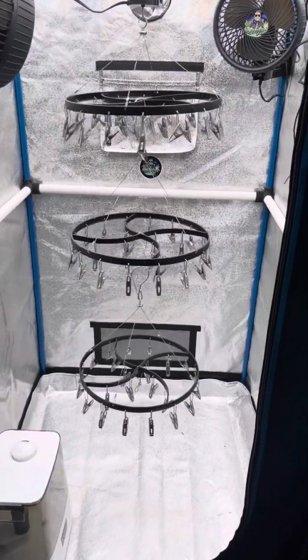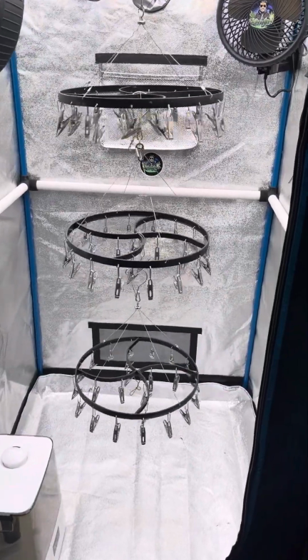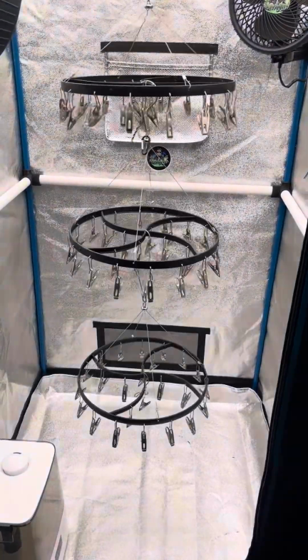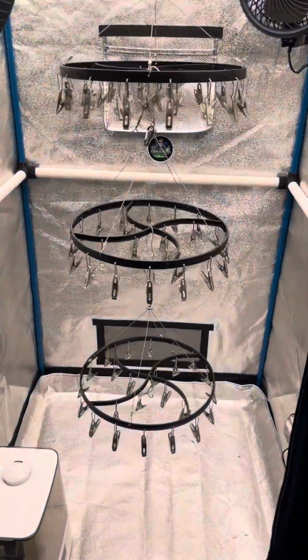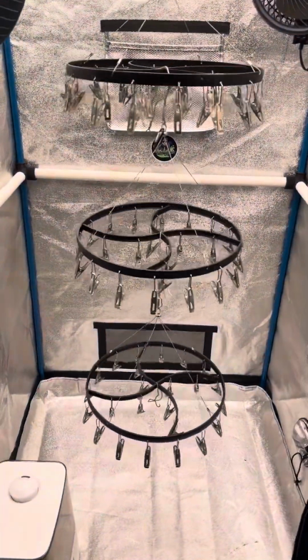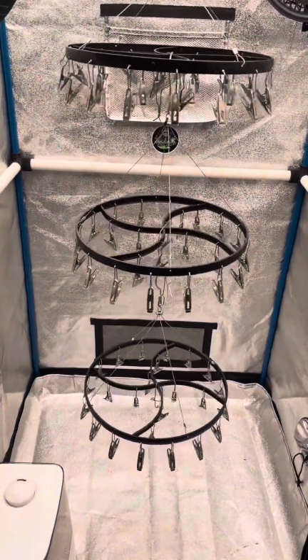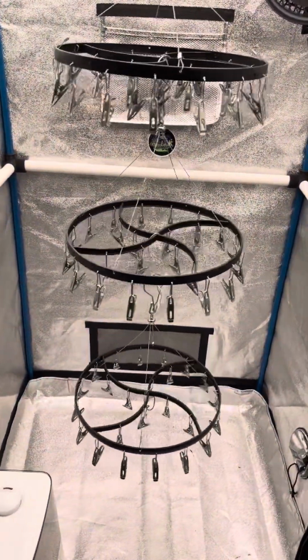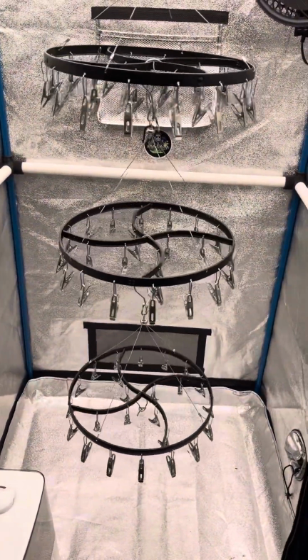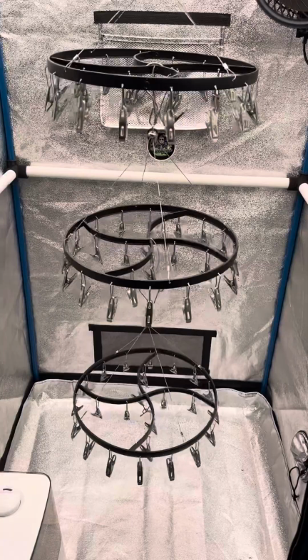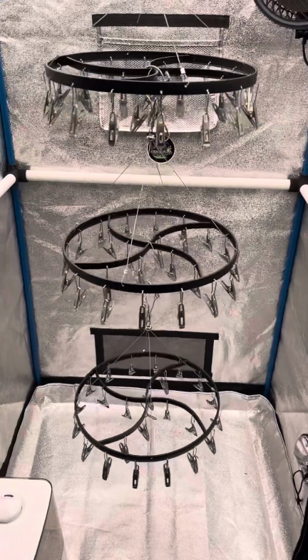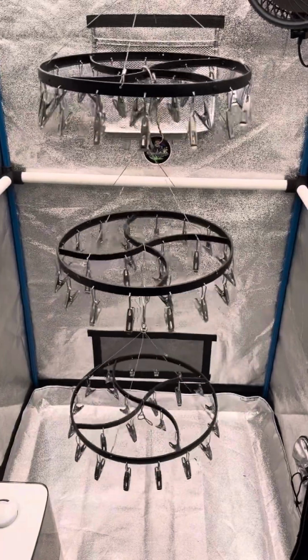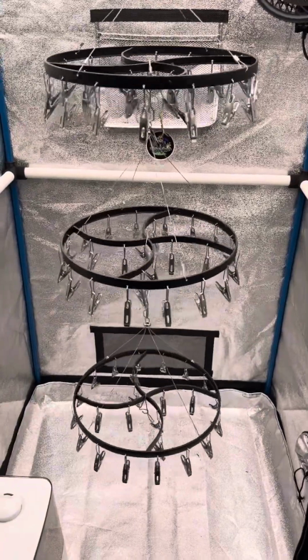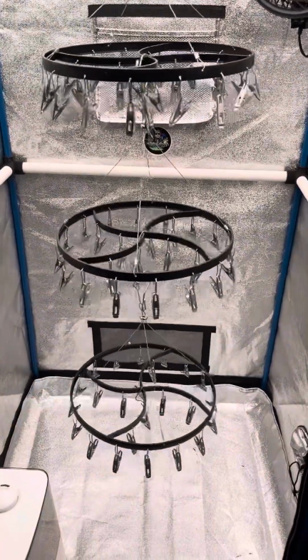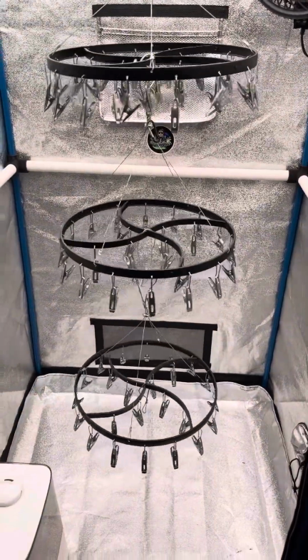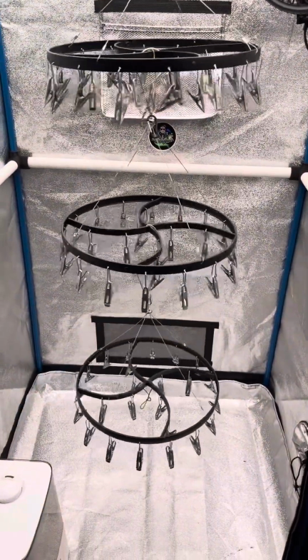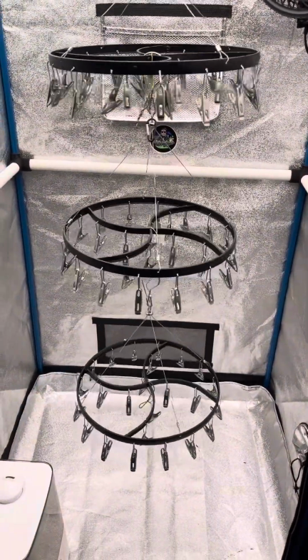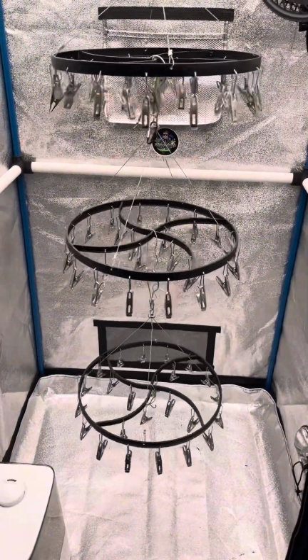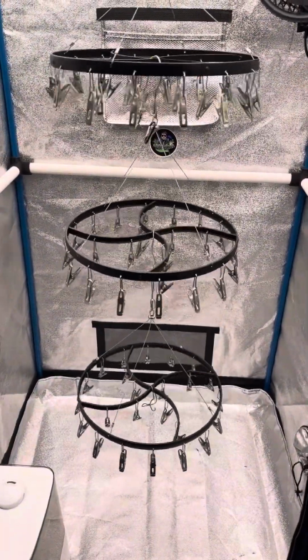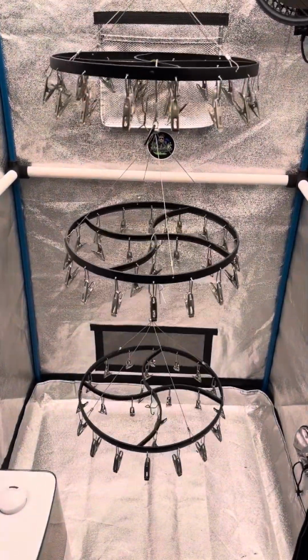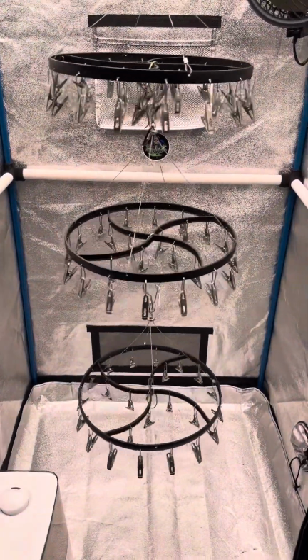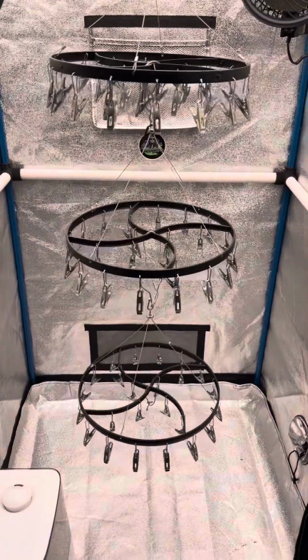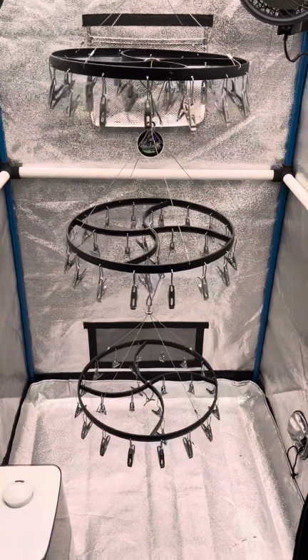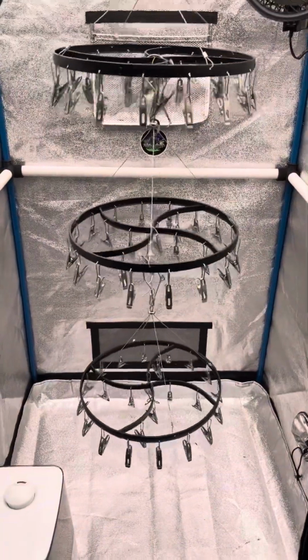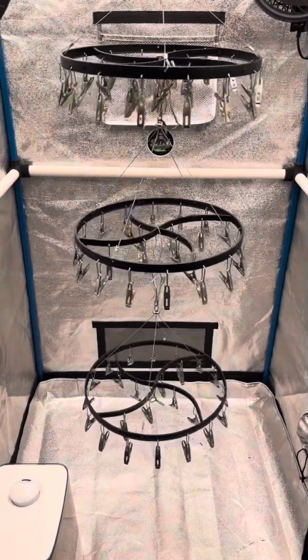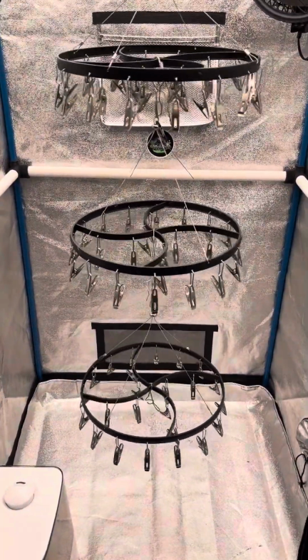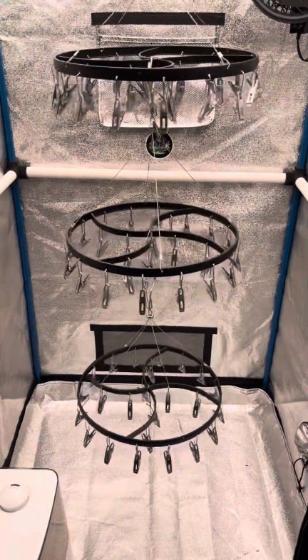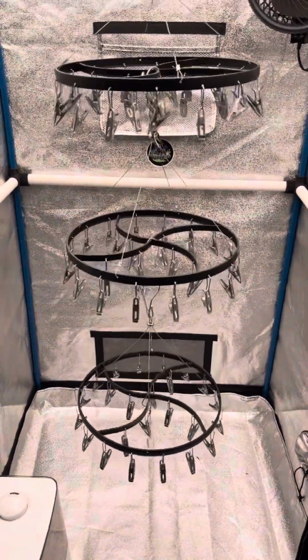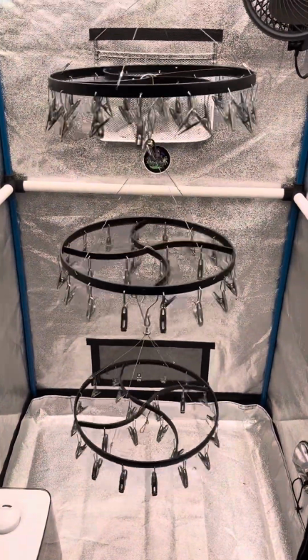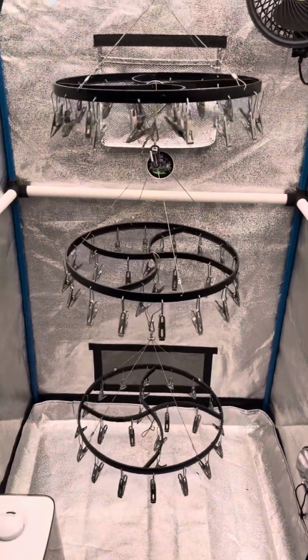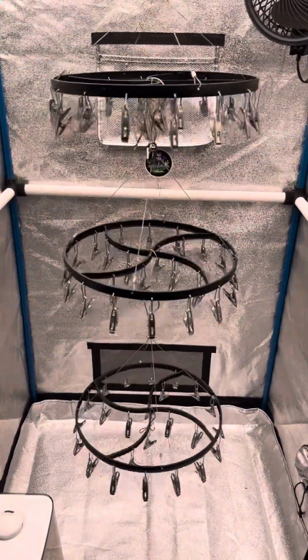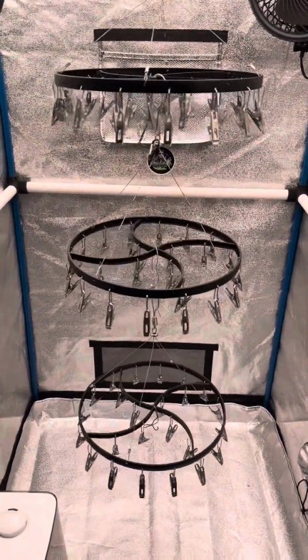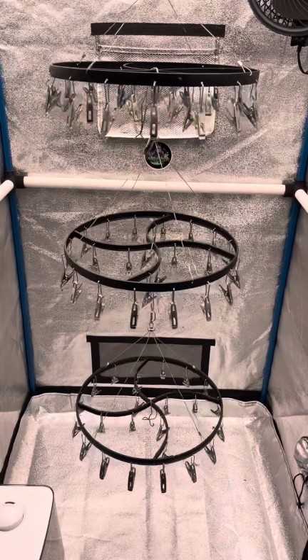Hello, I was just putting these dry tent chandeliers into my 3x3 for my next dry, and I realized that I haven't made a video showing you what I use to dry, trim, cure, store — basically everything from the day before I harvest until it's smokable.